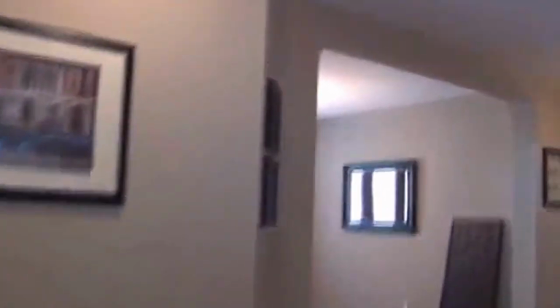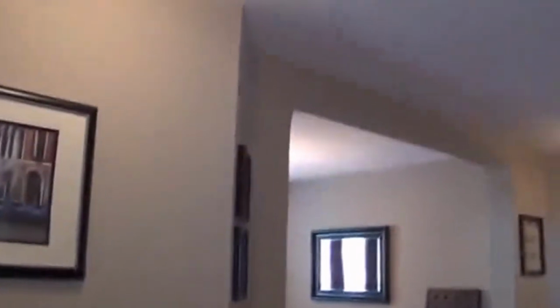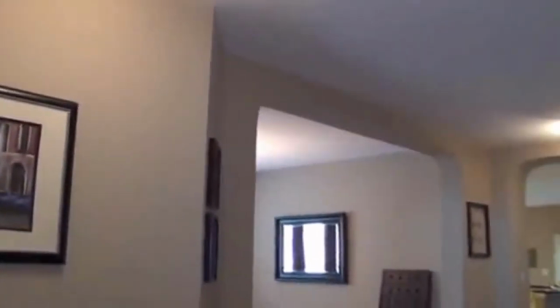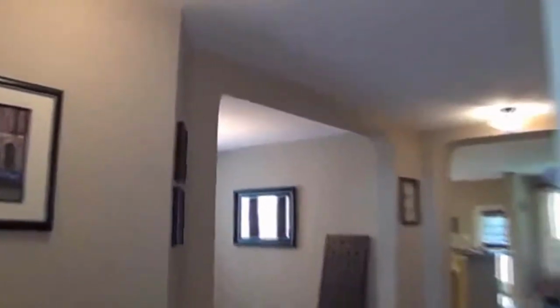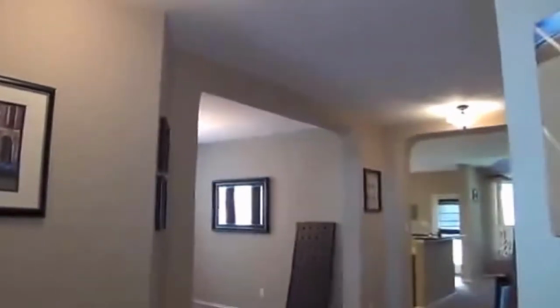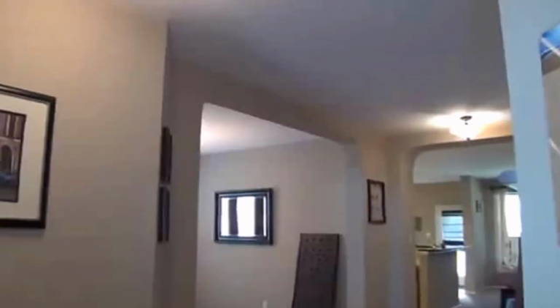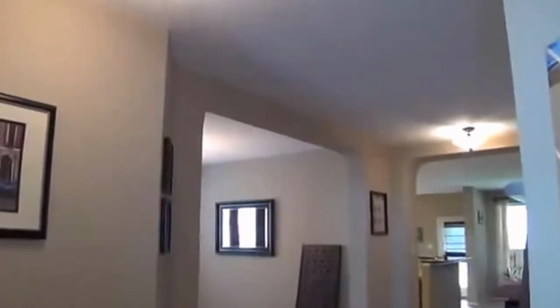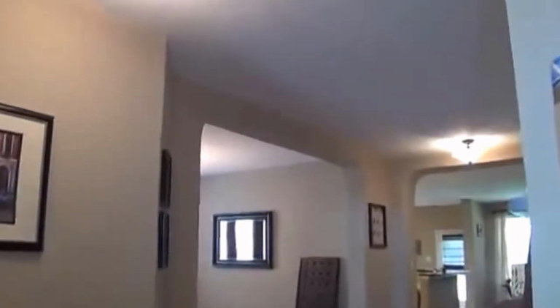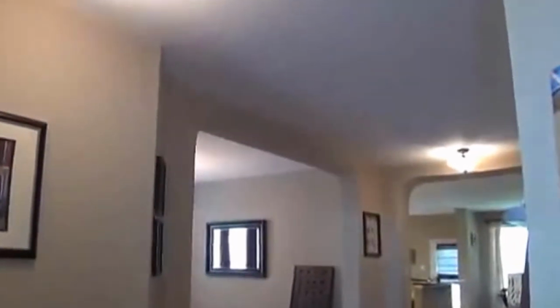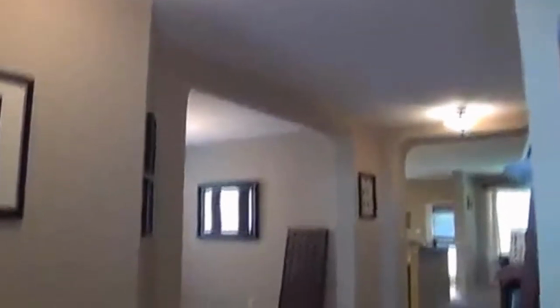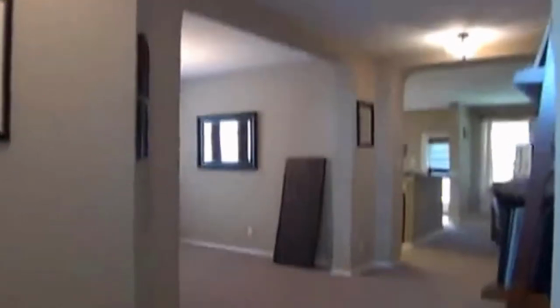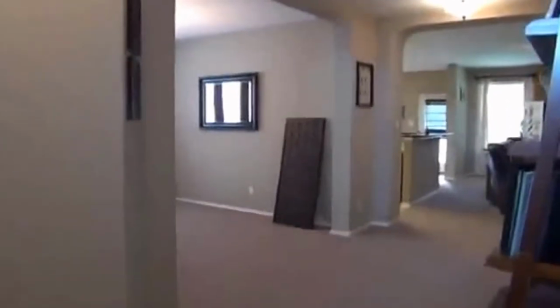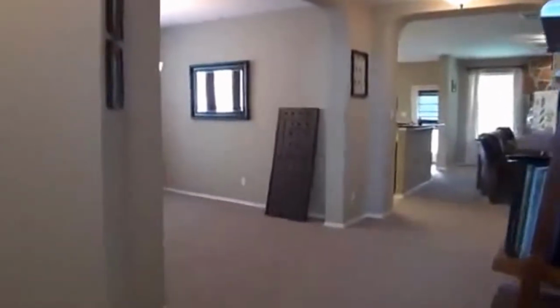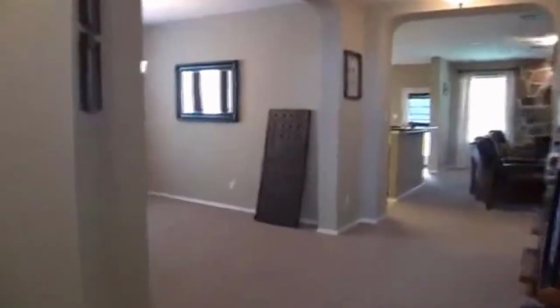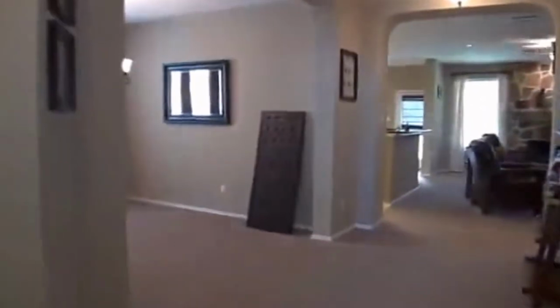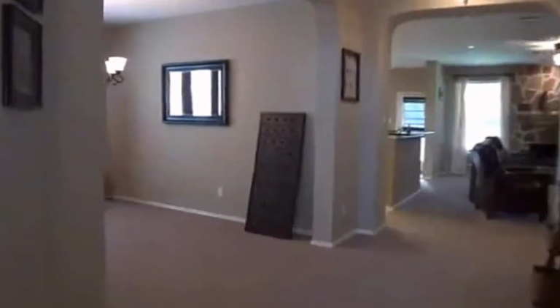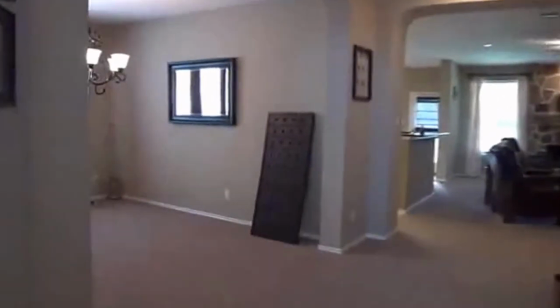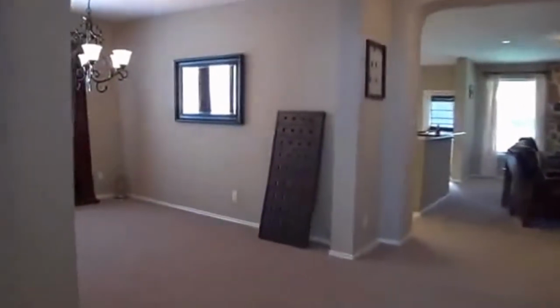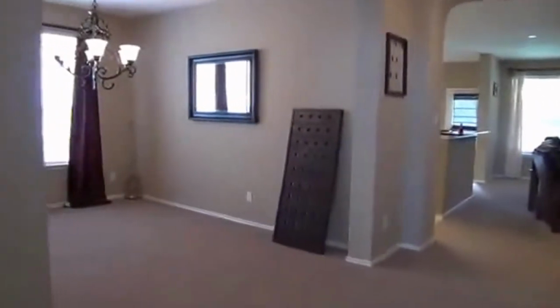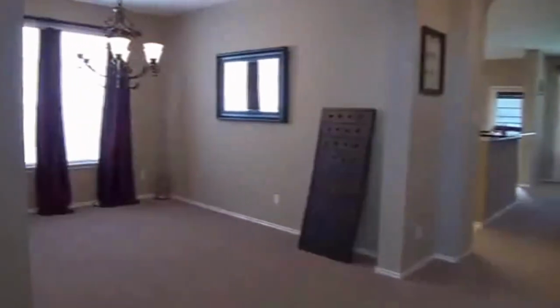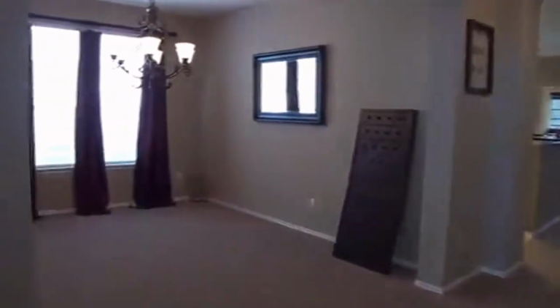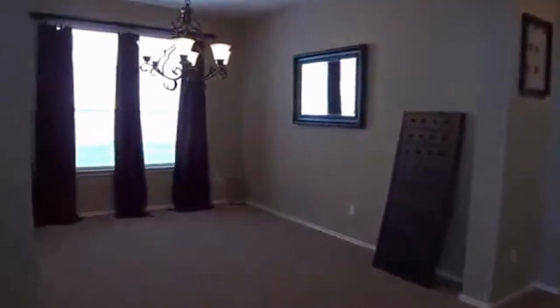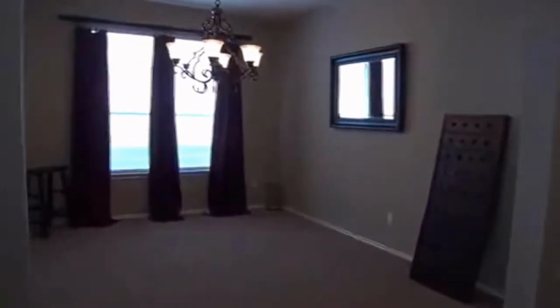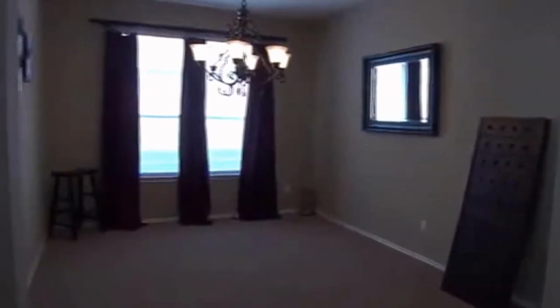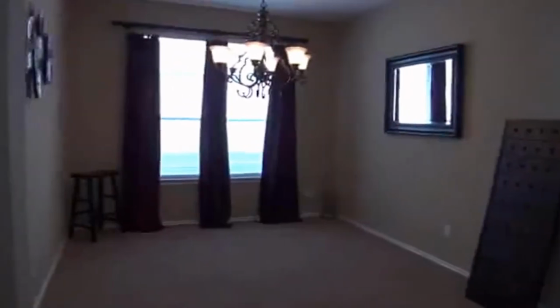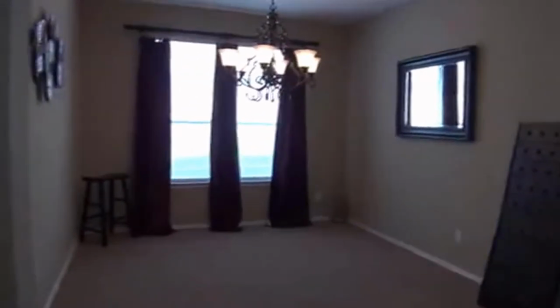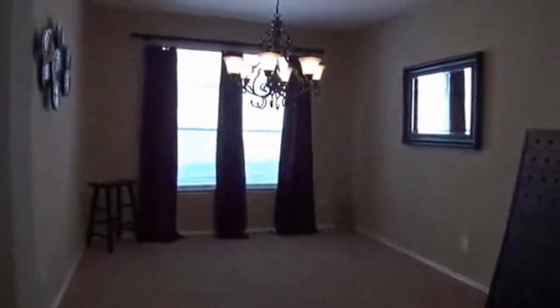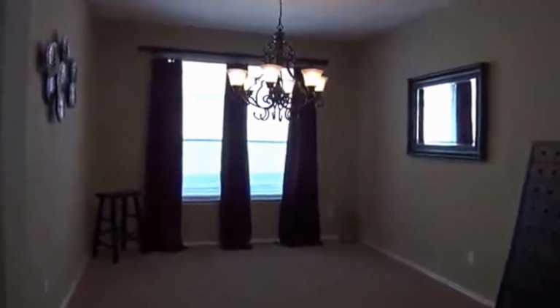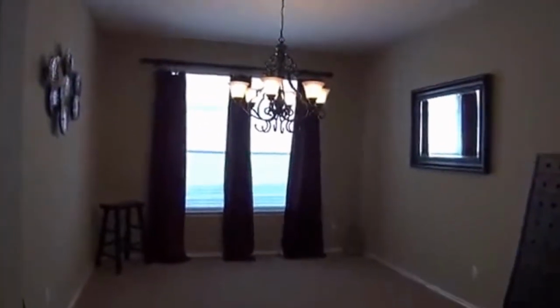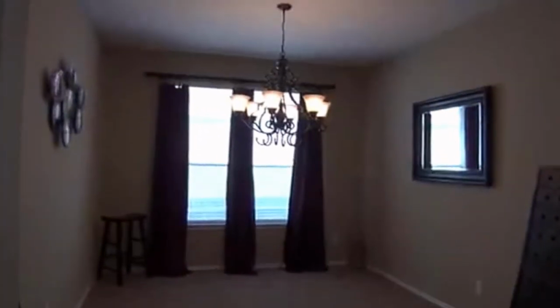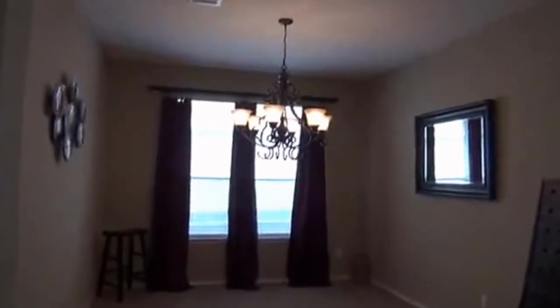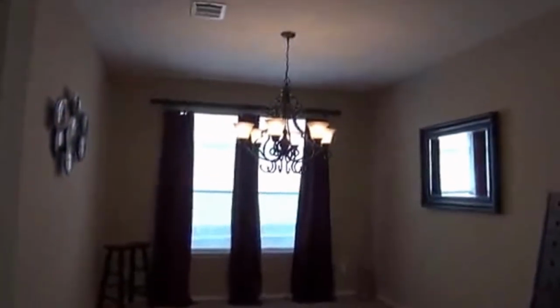Throughout the home we have nine-foot ceilings. Here we have the formal dining area. If you don't use formal dining very much, you could also make this into a media room or game room.